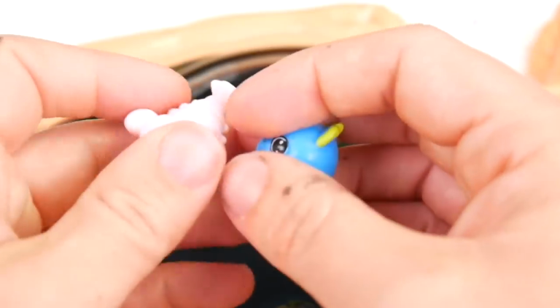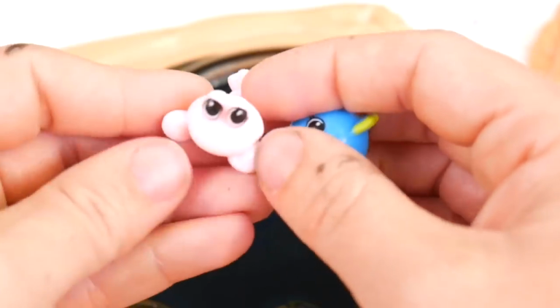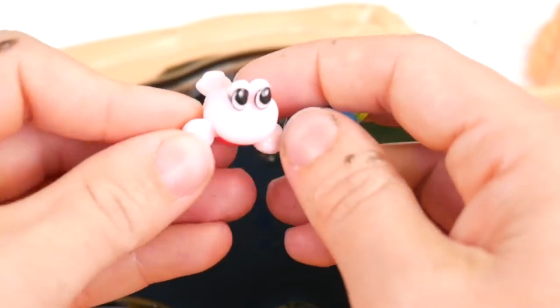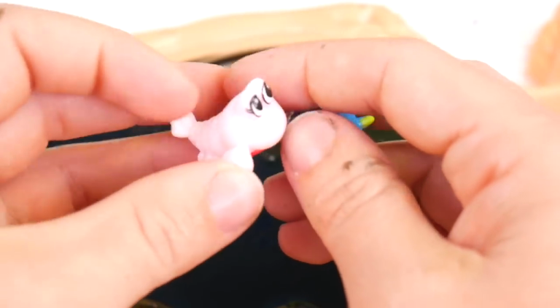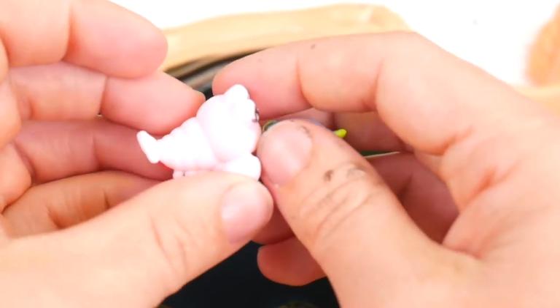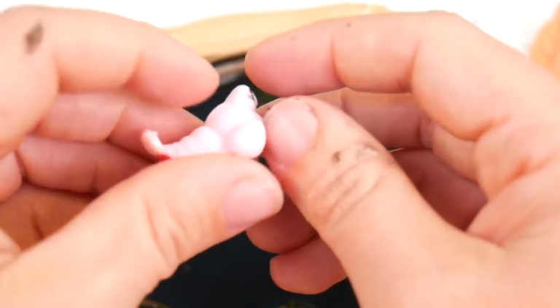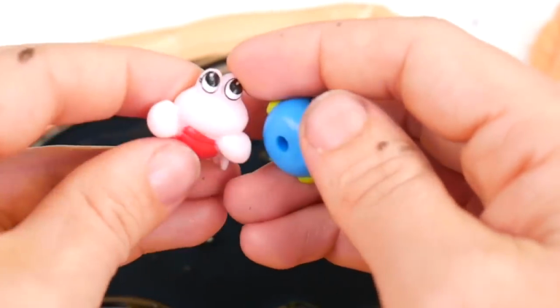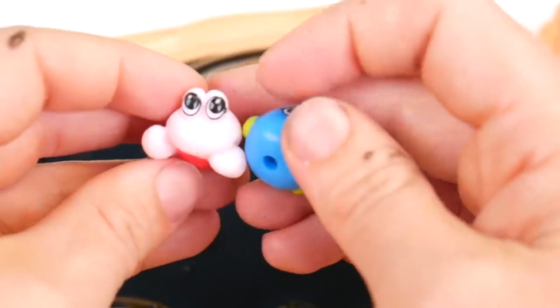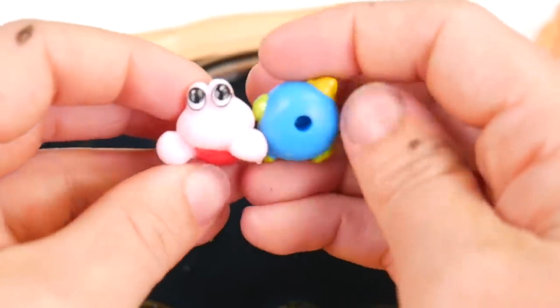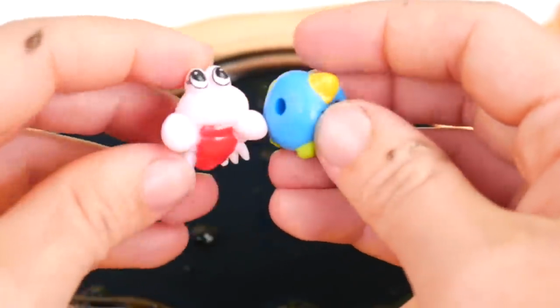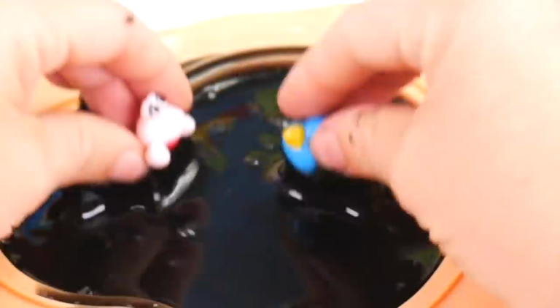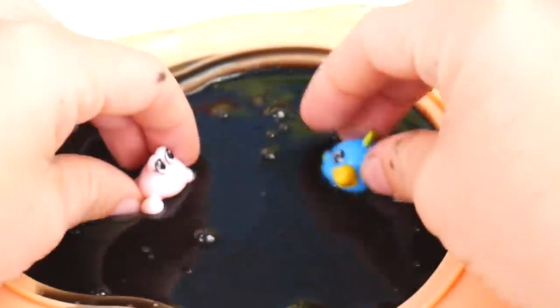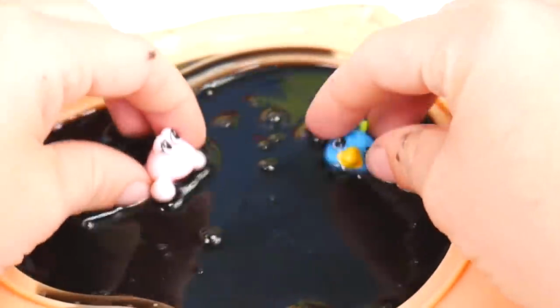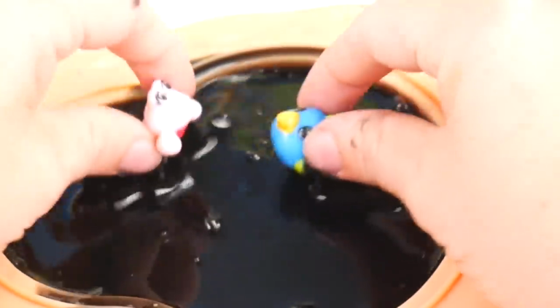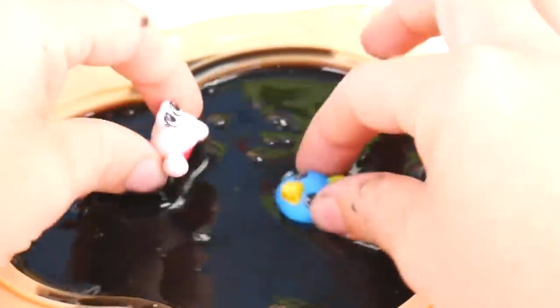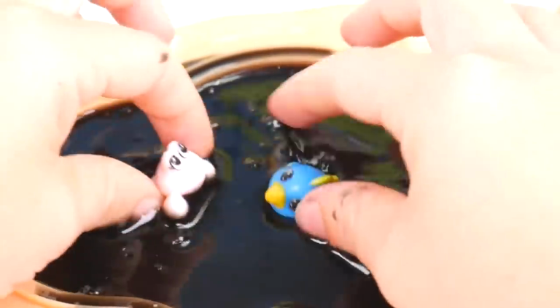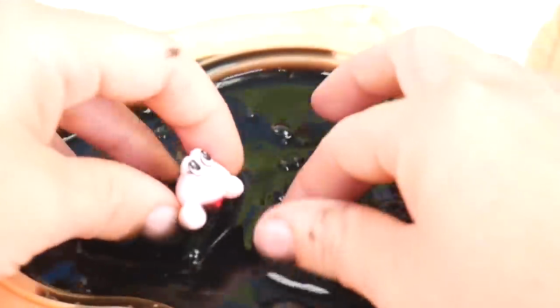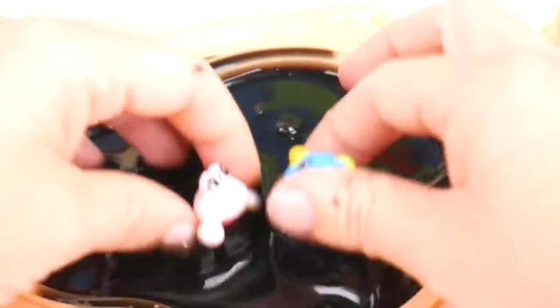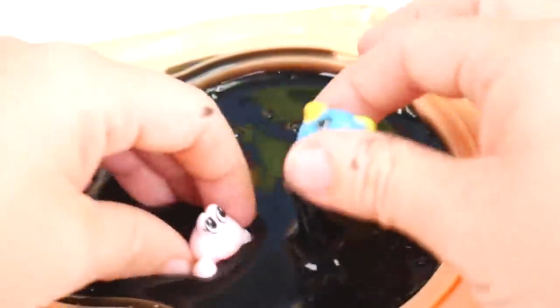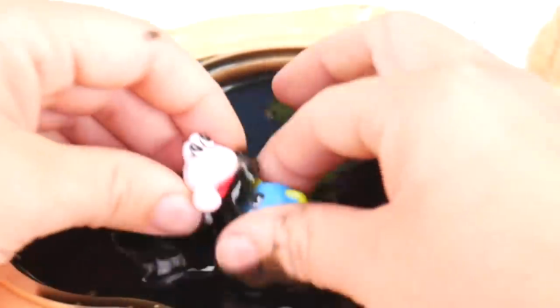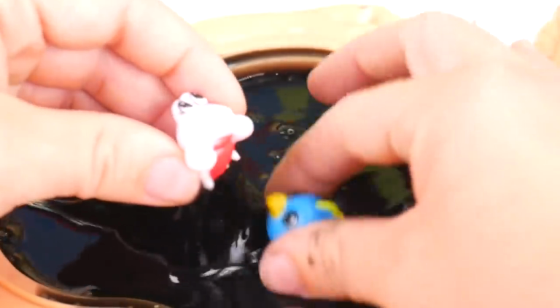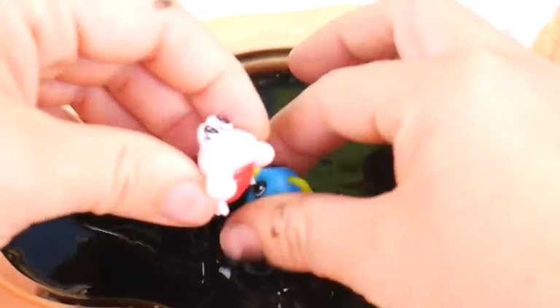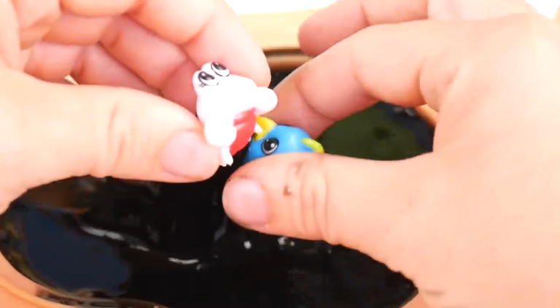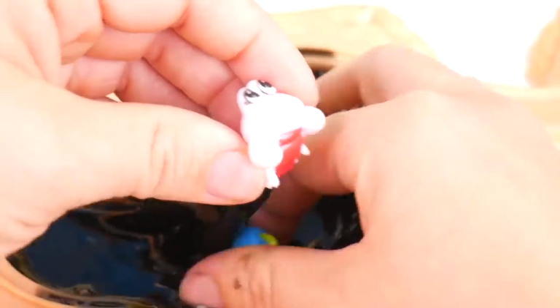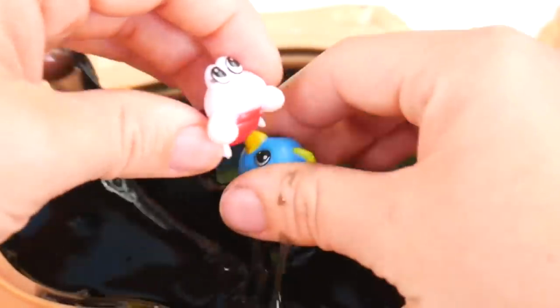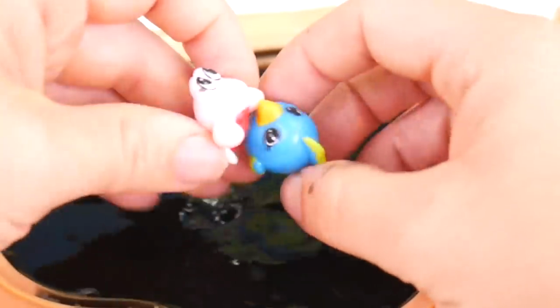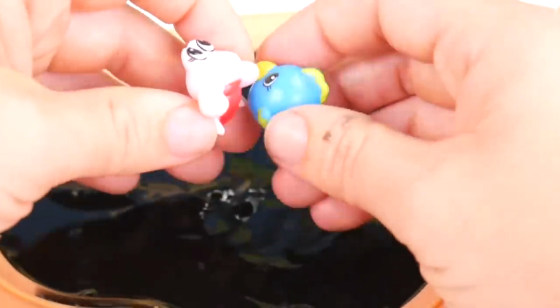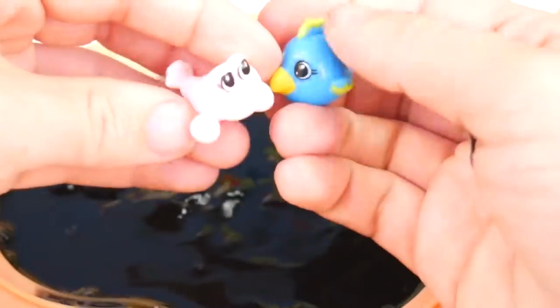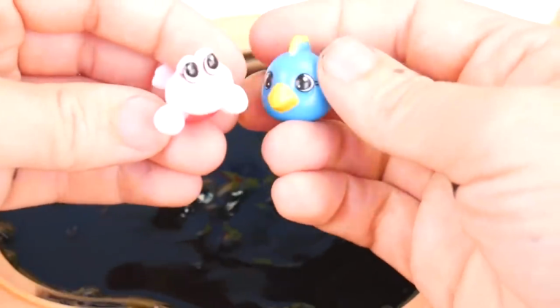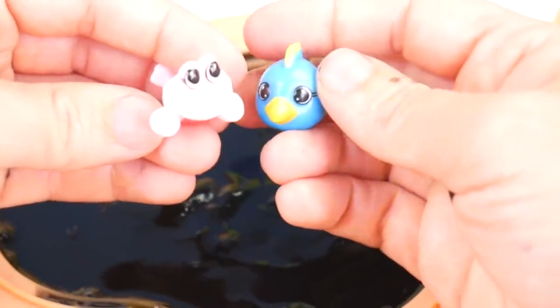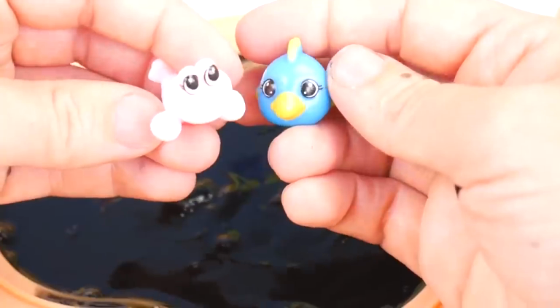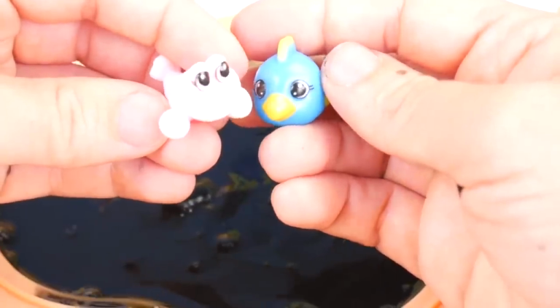And then what do we have here? Oh, it looks like a little pink lobster. Oh no, you guys — get out of there. I'm stuck in the slime. I've got you. You don't want to go swimming in that slime belly.